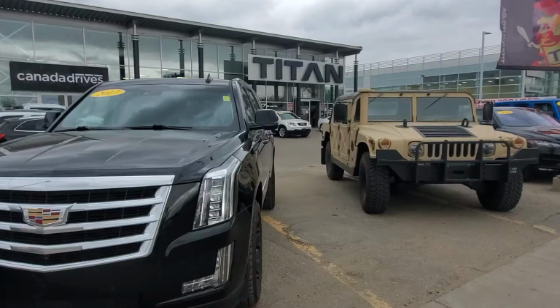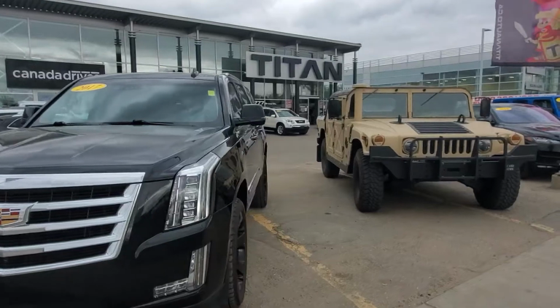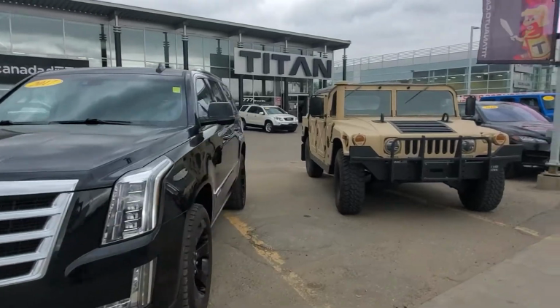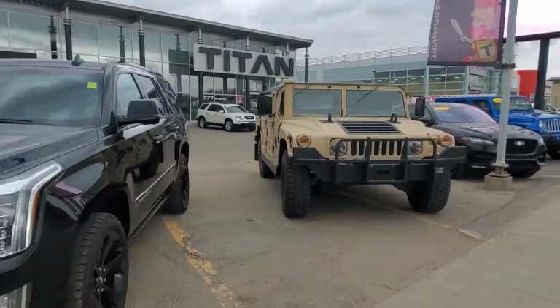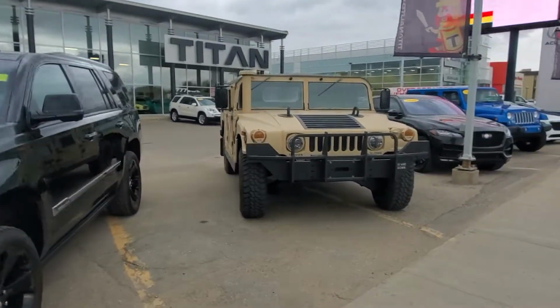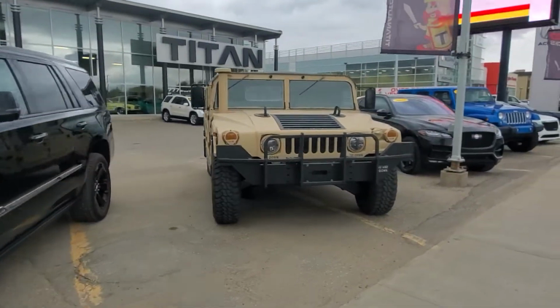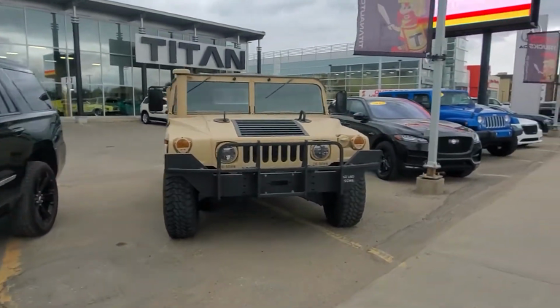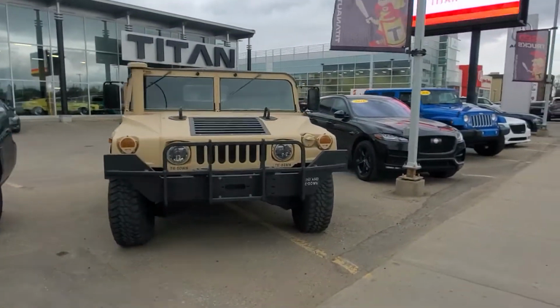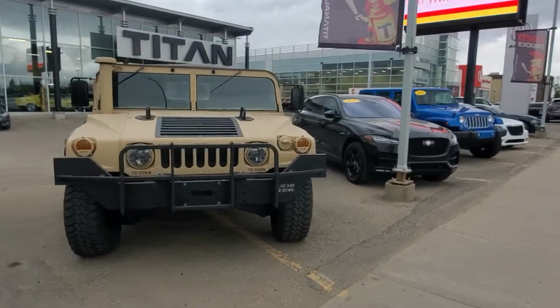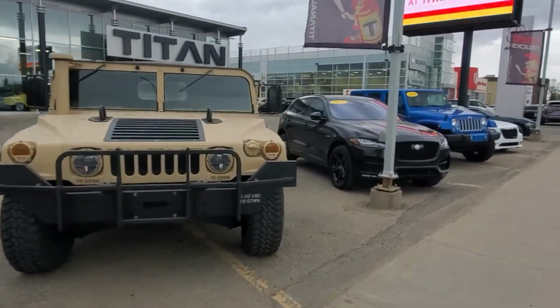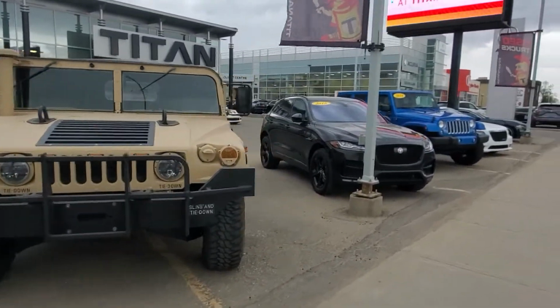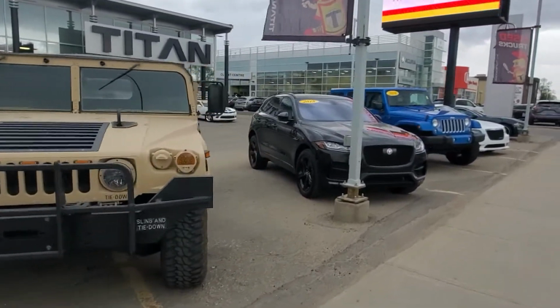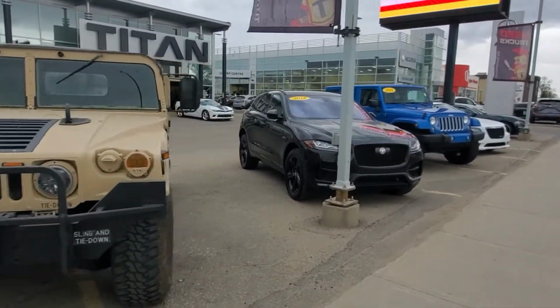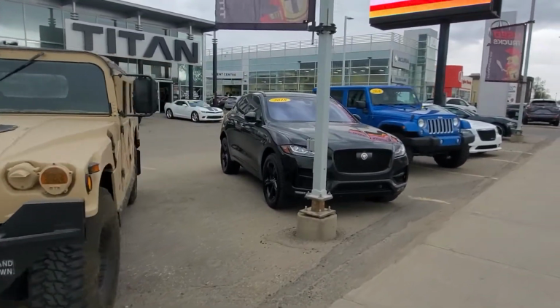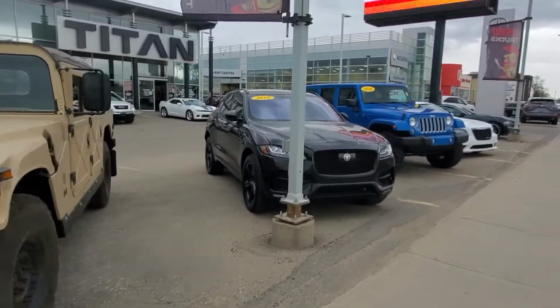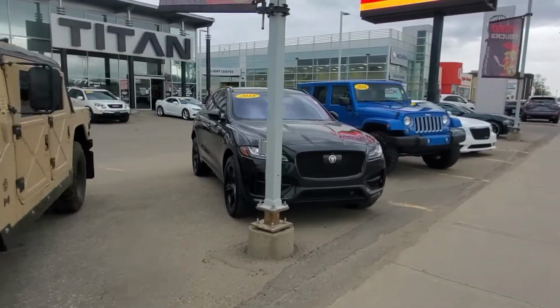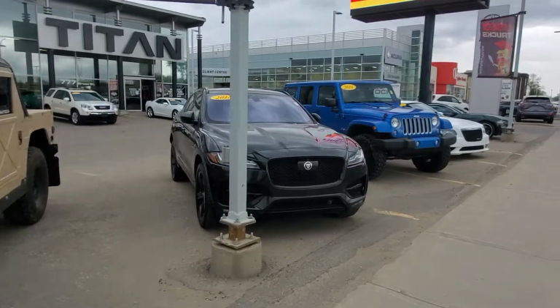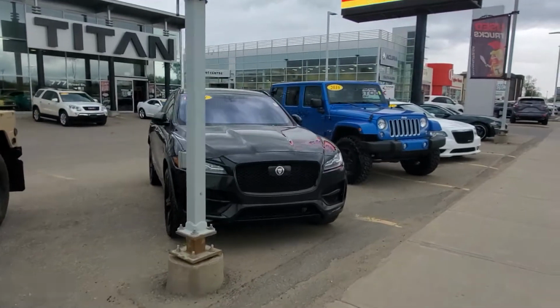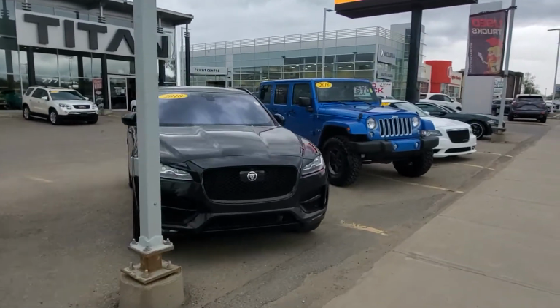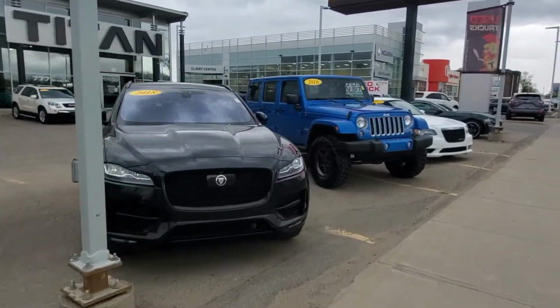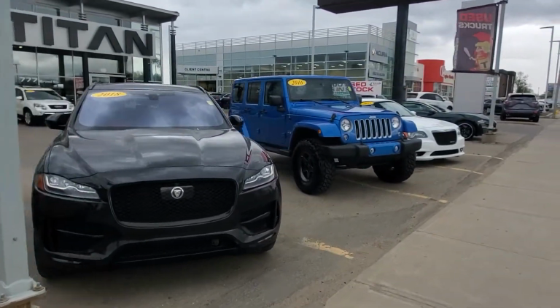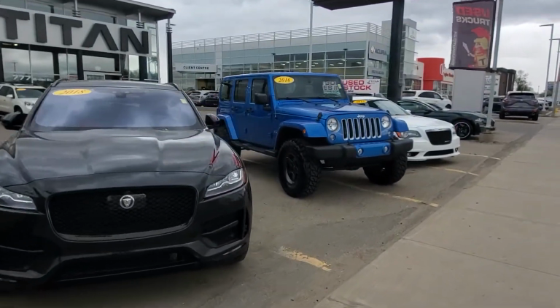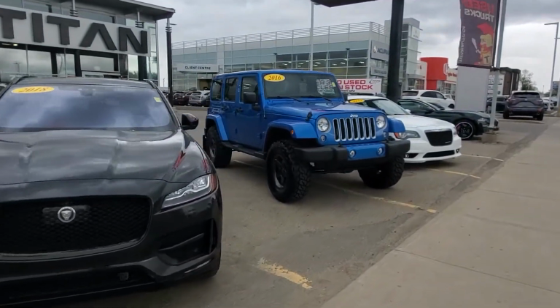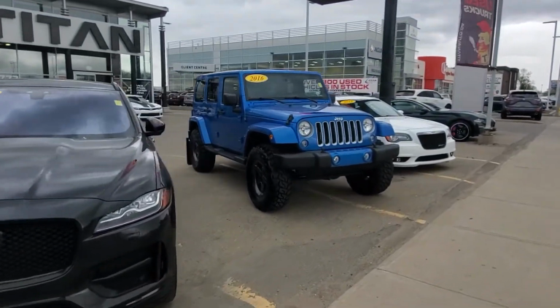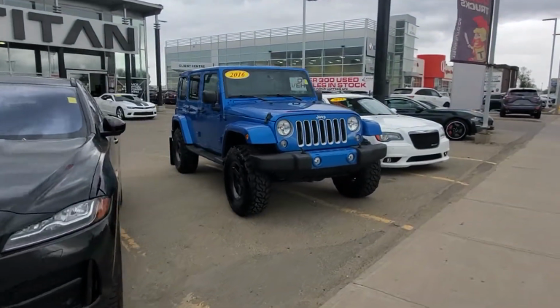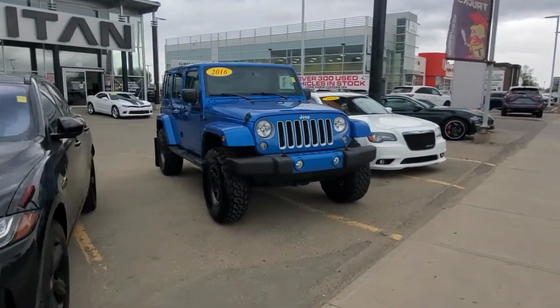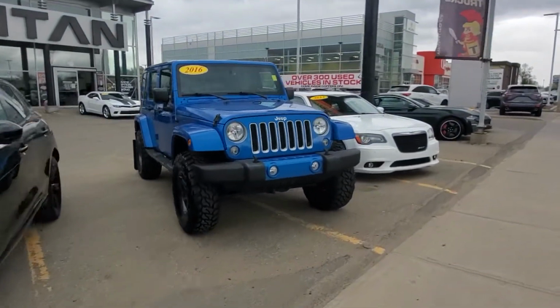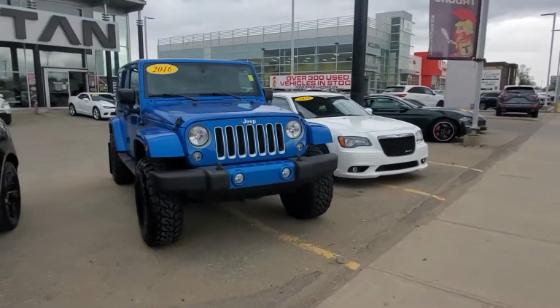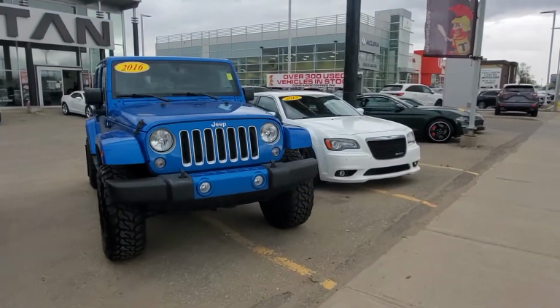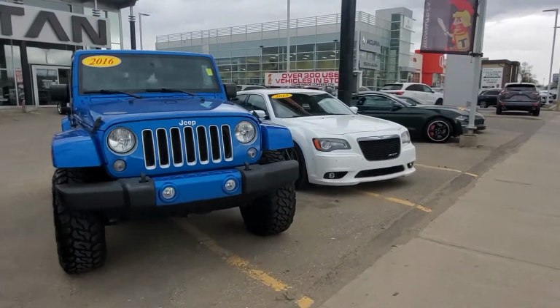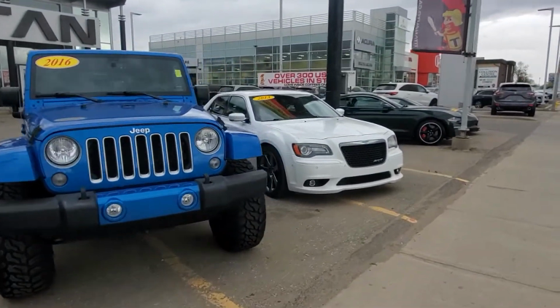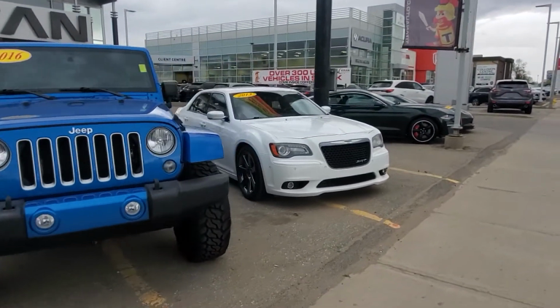Good afternoon, it's Randy down here at Titan Automotive. I received your email this morning. I'm sorry it's getting a little late getting a response back, but I wanted to give you a little tour of what we're all about here and the kind of vehicles we have.